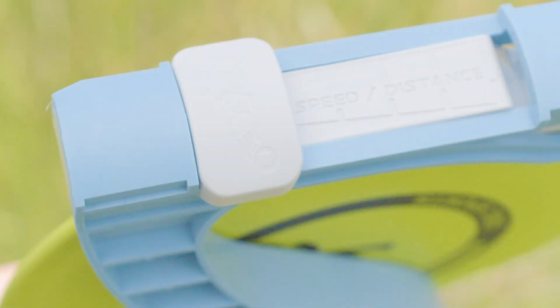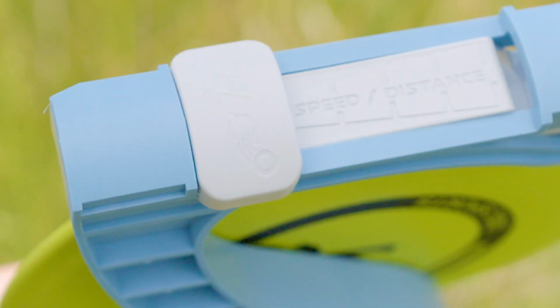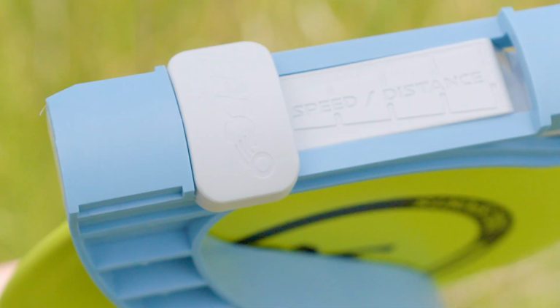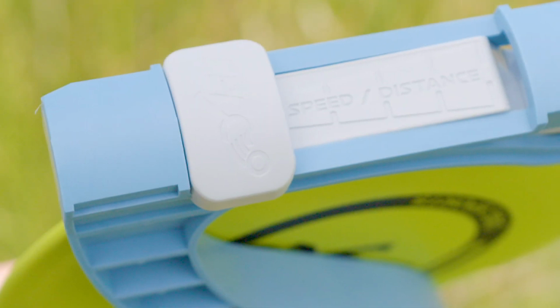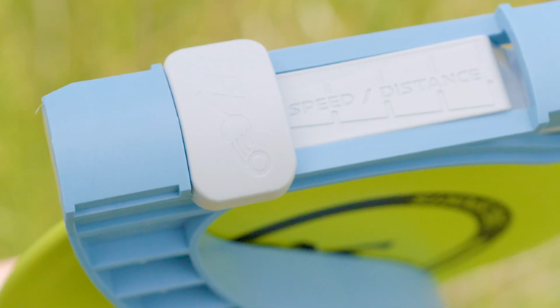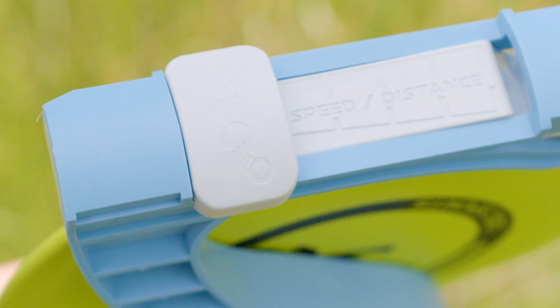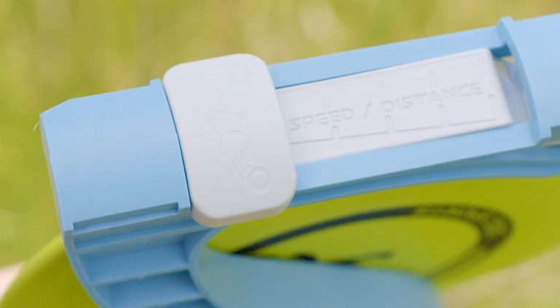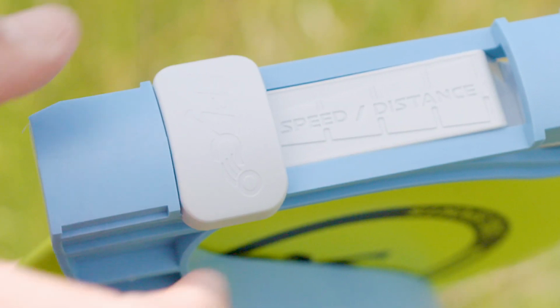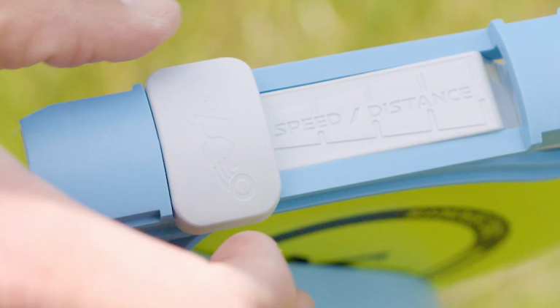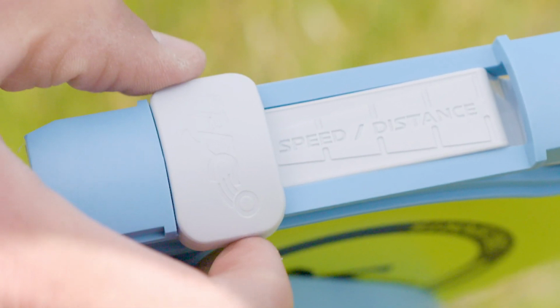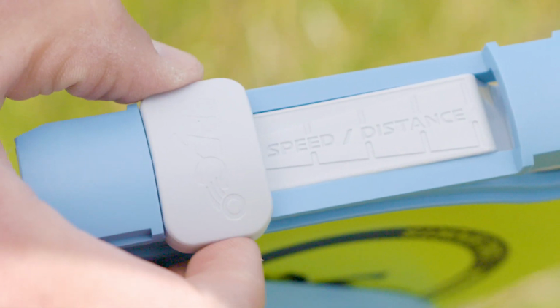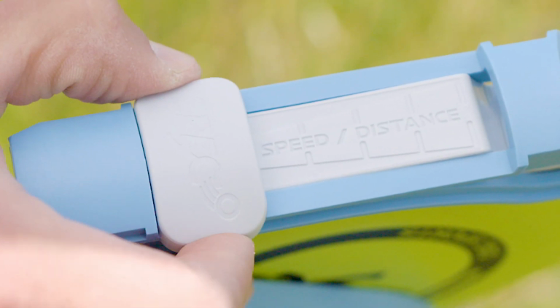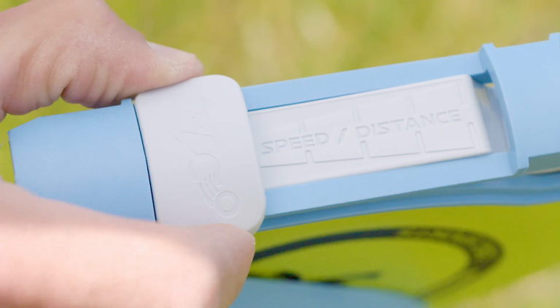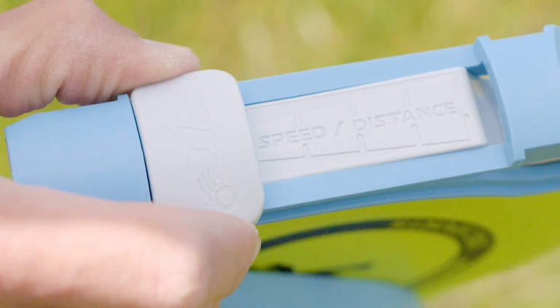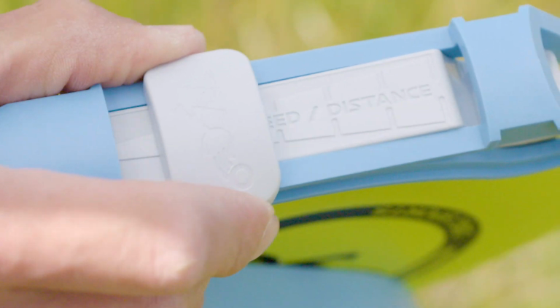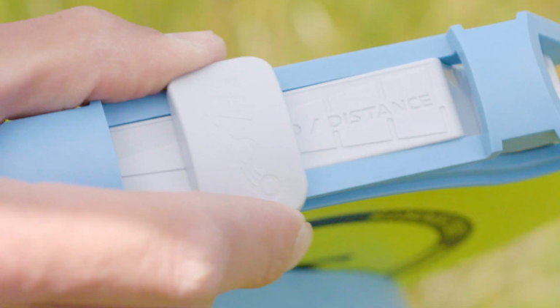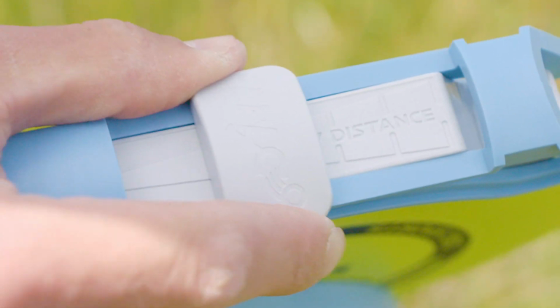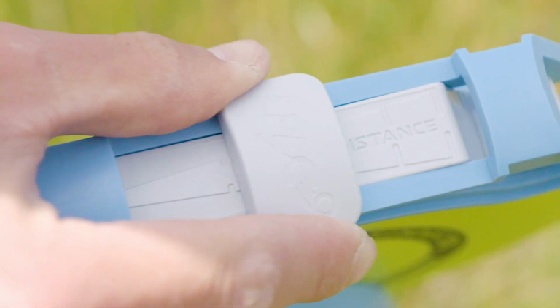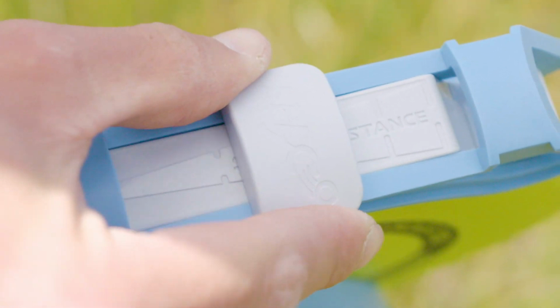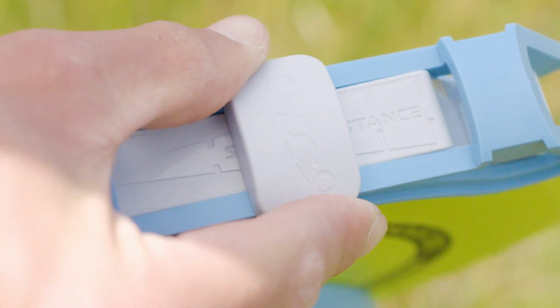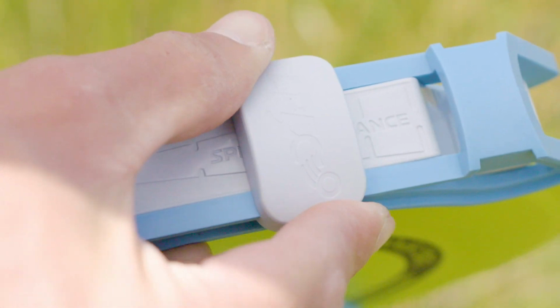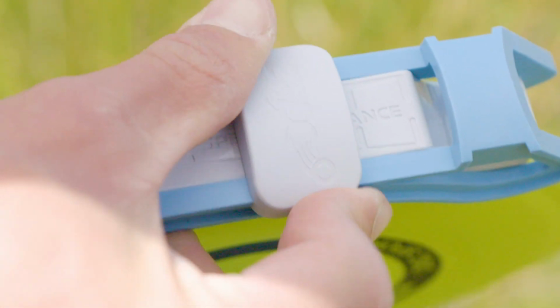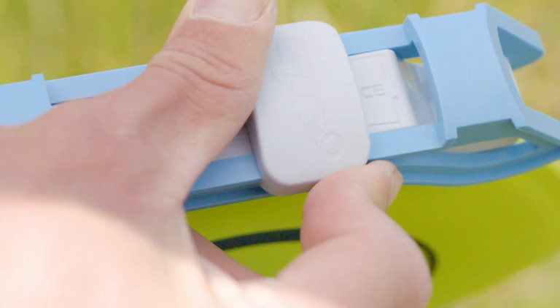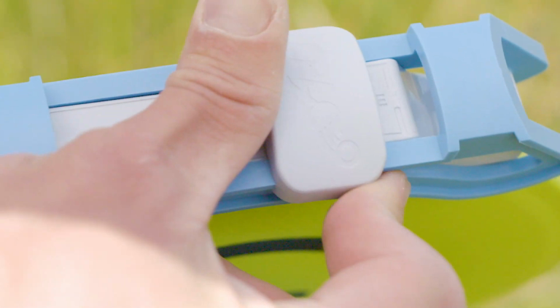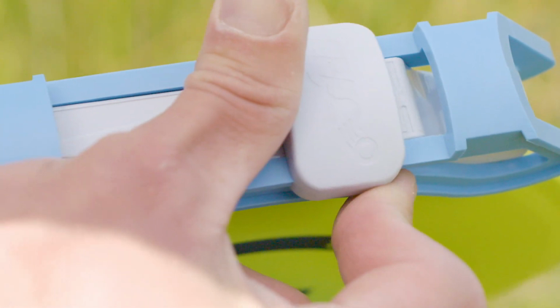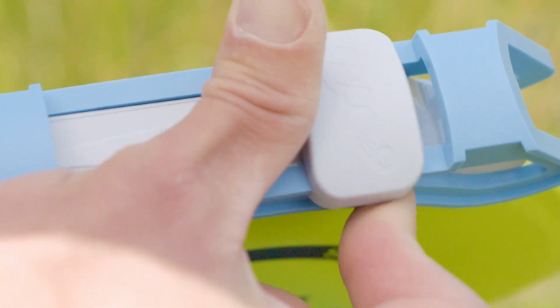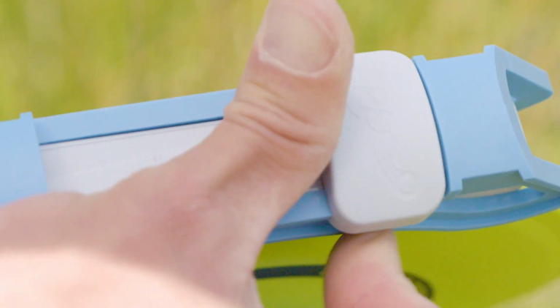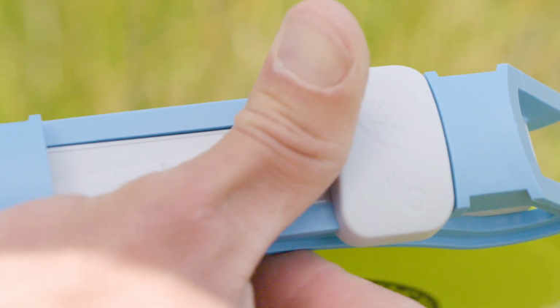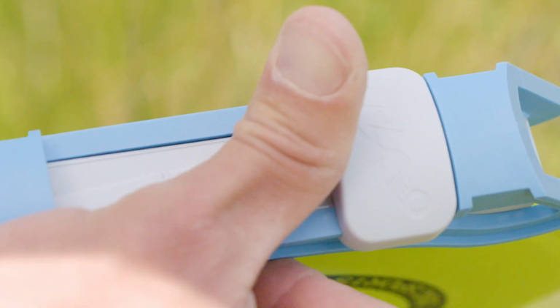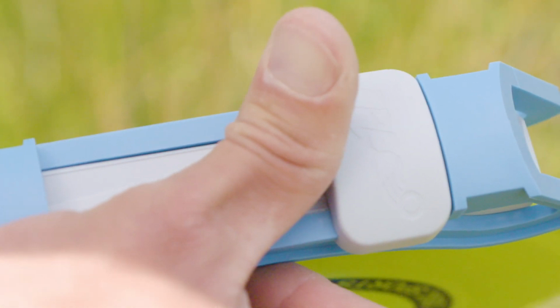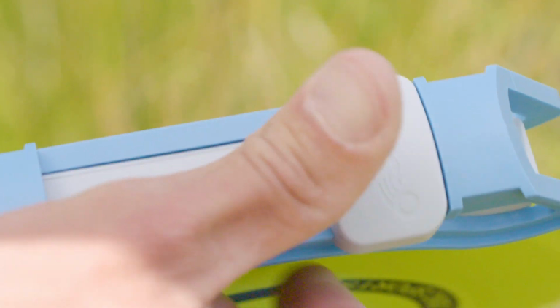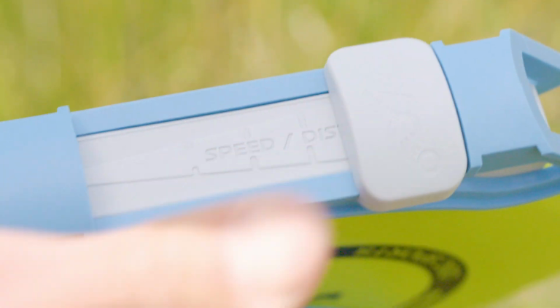If you are launching an especially wet or slobbery disk, it may help to slide the tuner up to increase grip on the disk, or wipe the disk off.